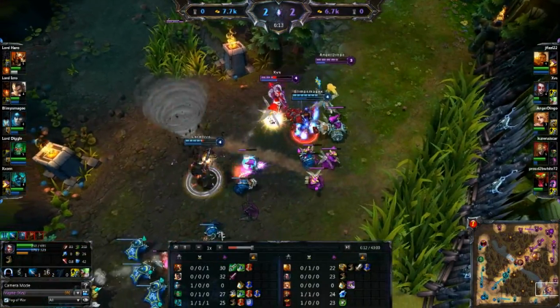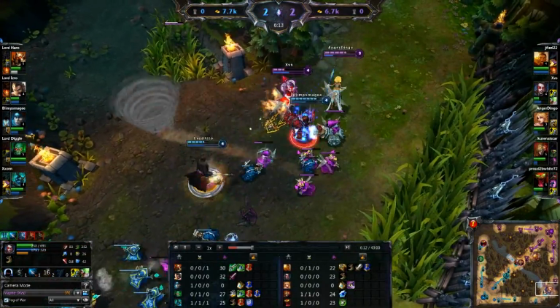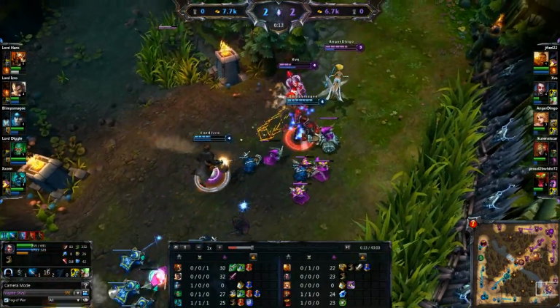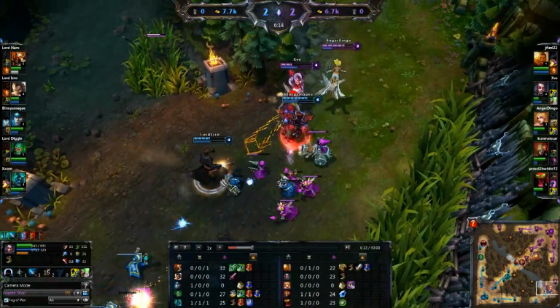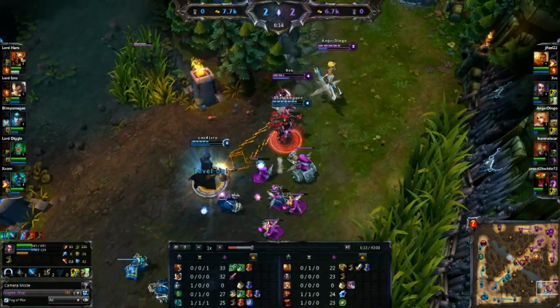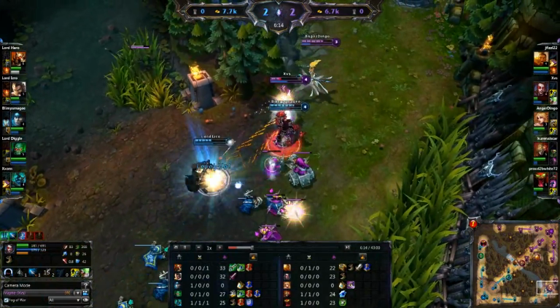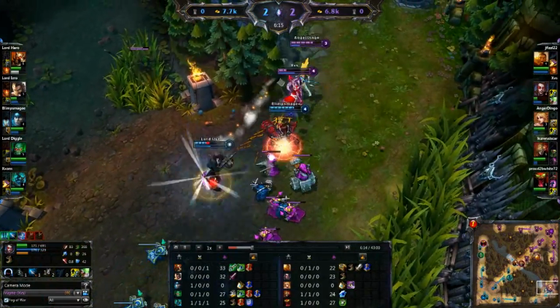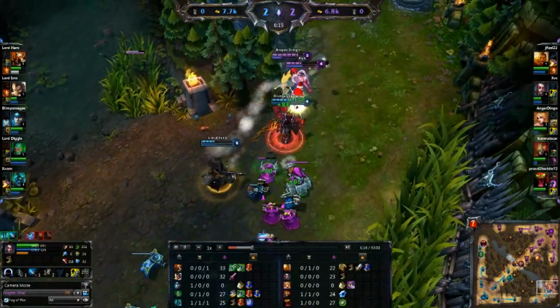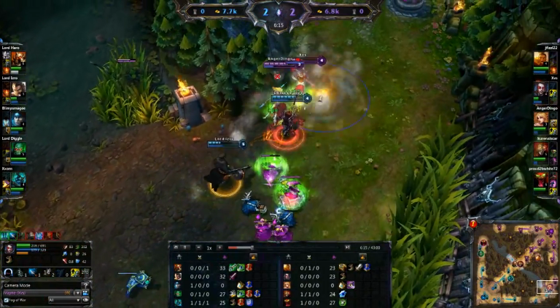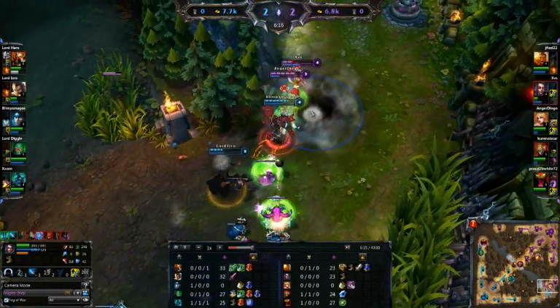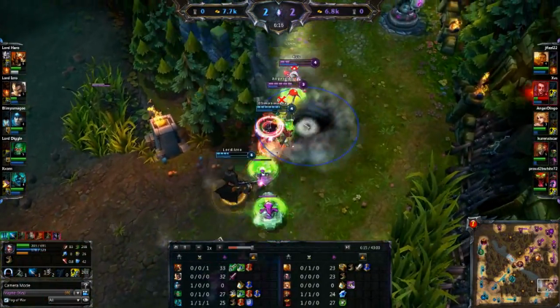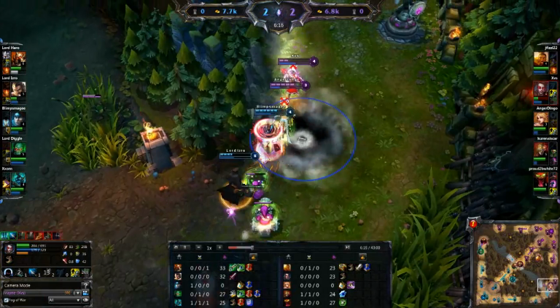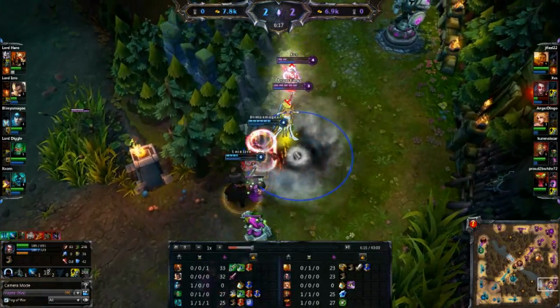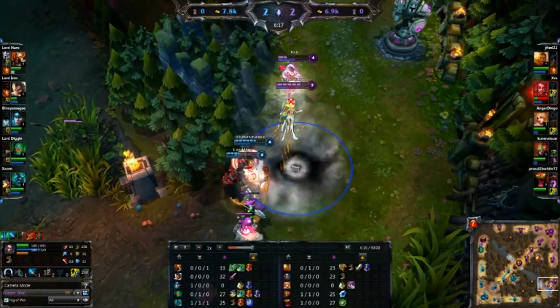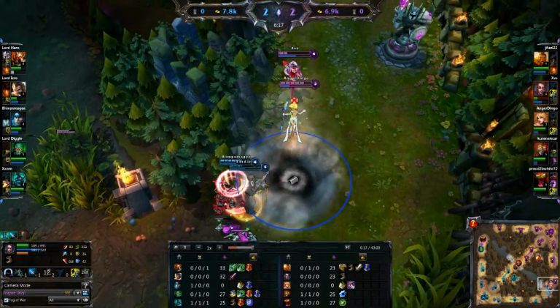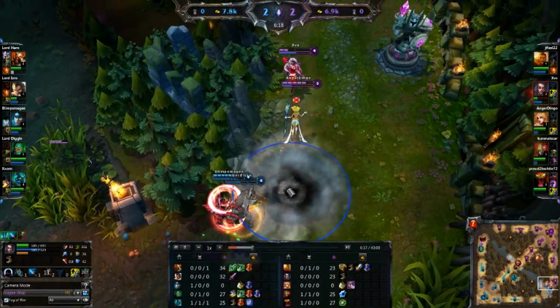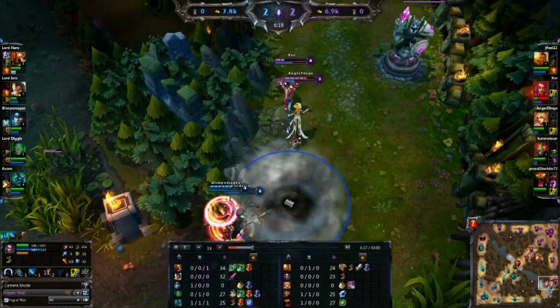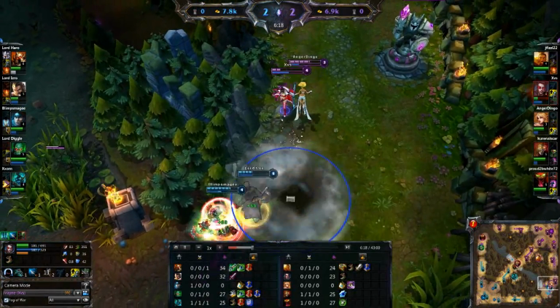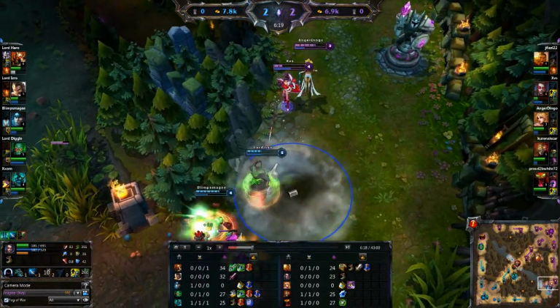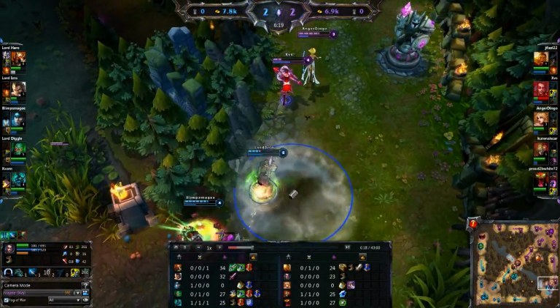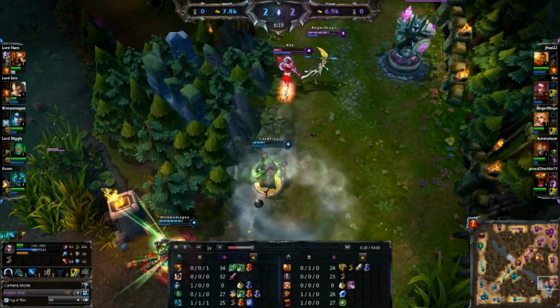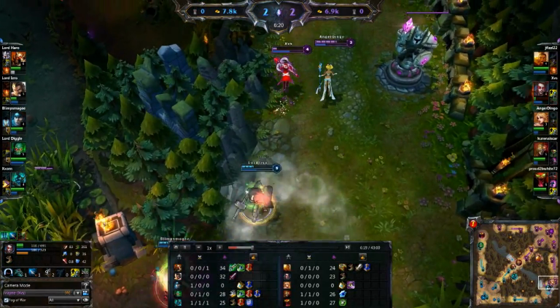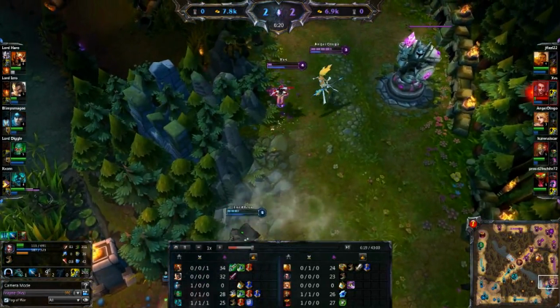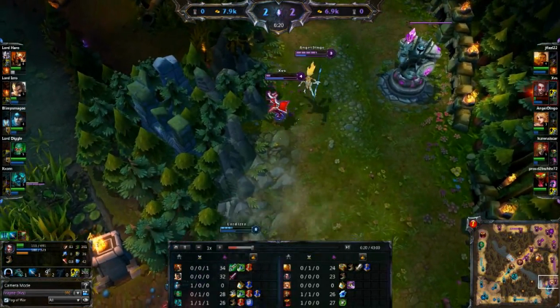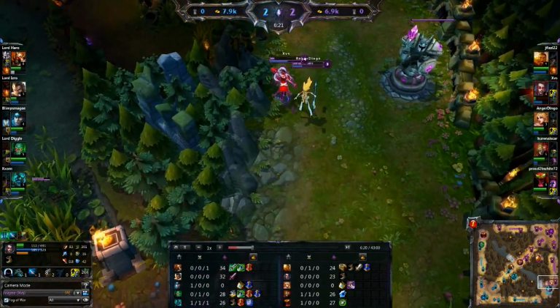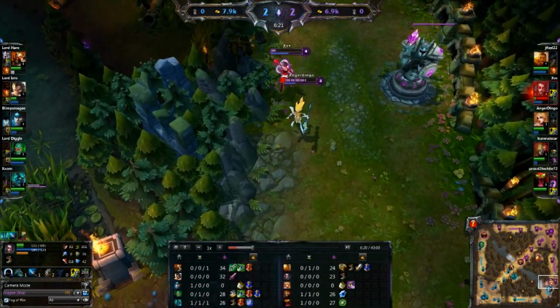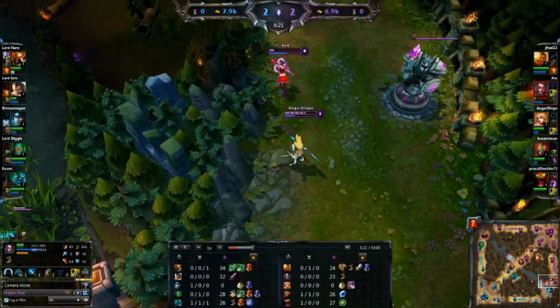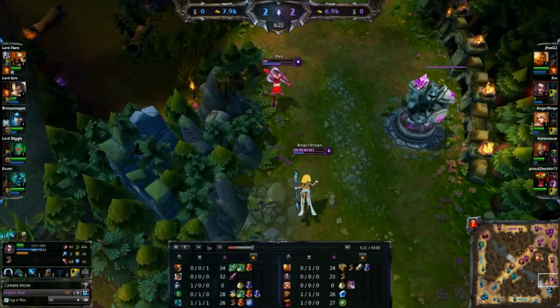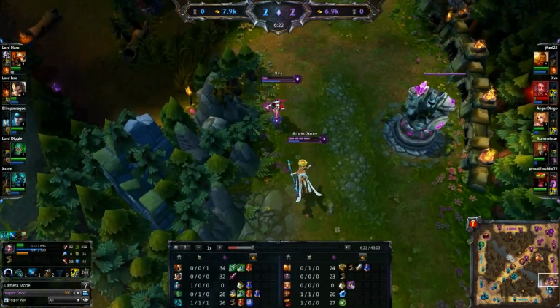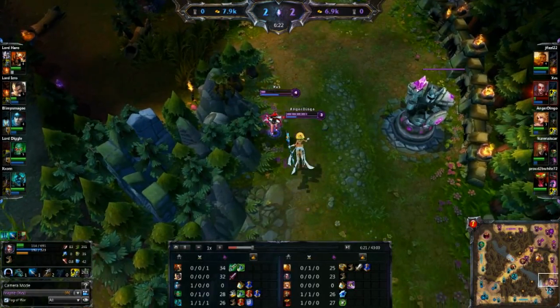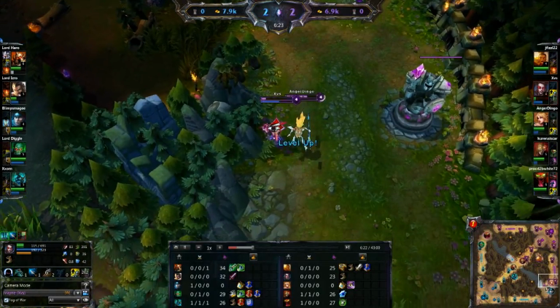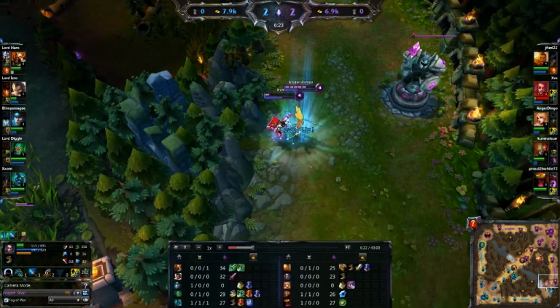That's when Vayne really deals a lot of damage. If she can get her three hits off so she can get that true damage from Silver Bolts, she's going to do tons of damage and be able to drop pretty much anyone.